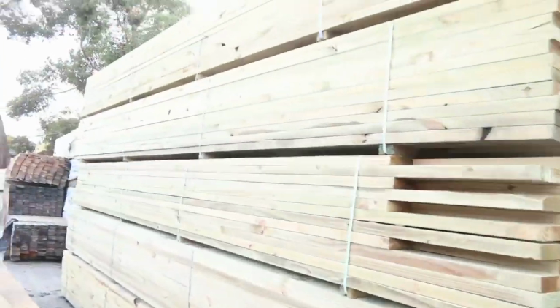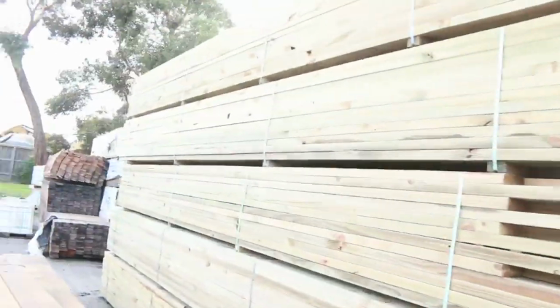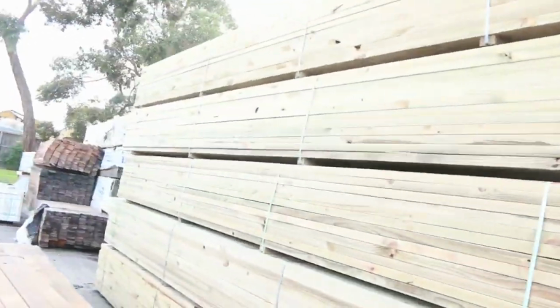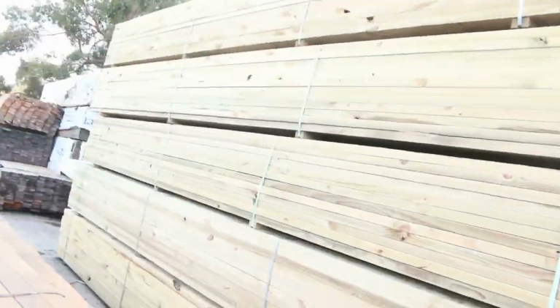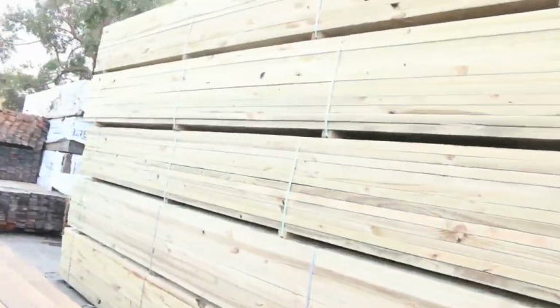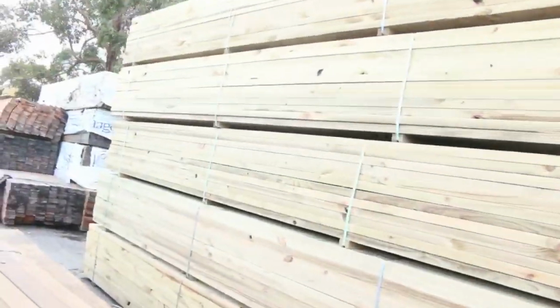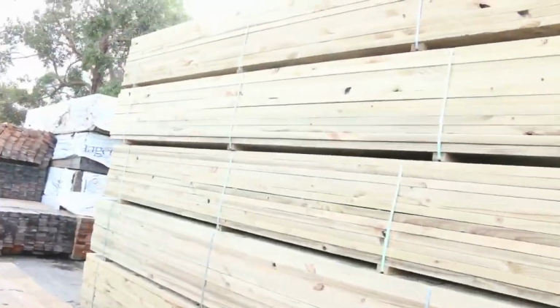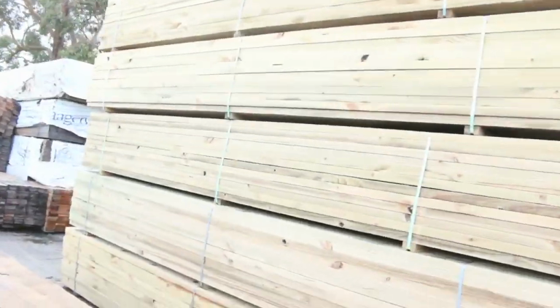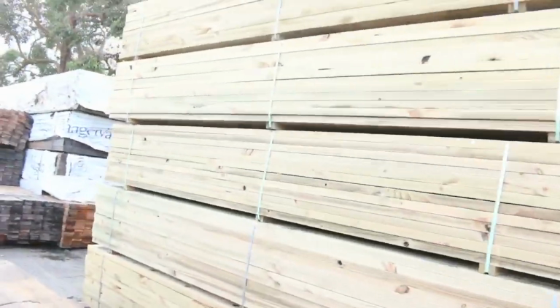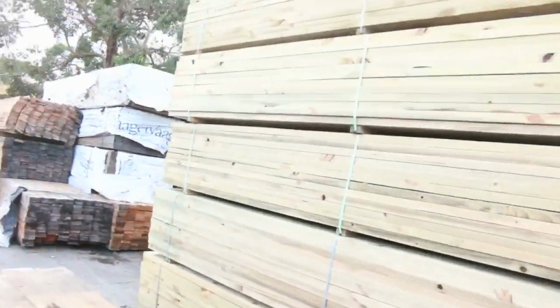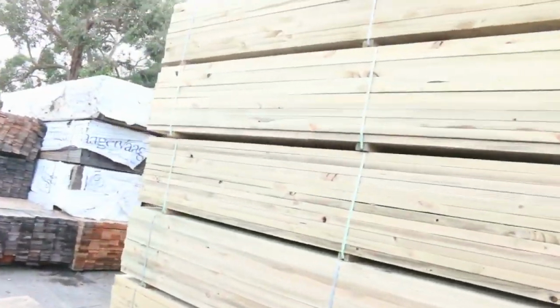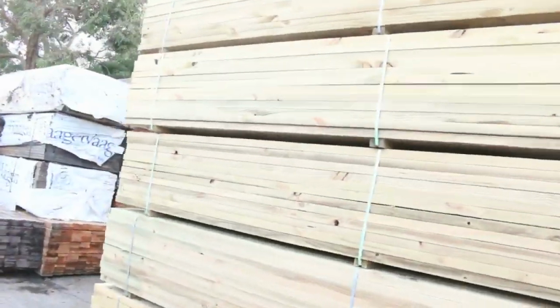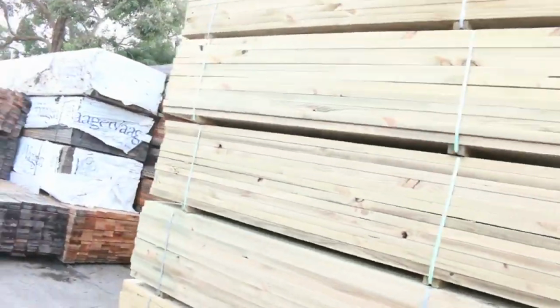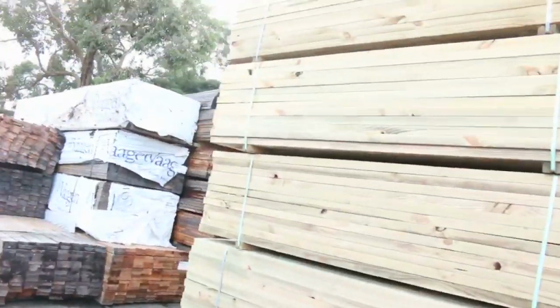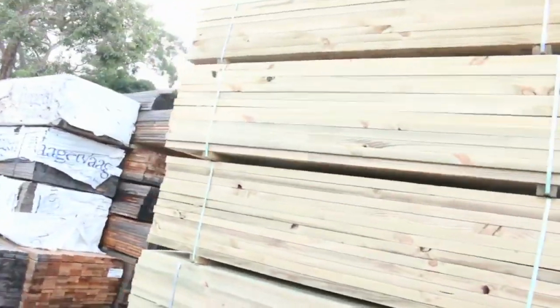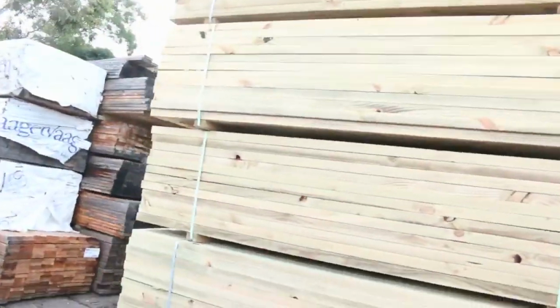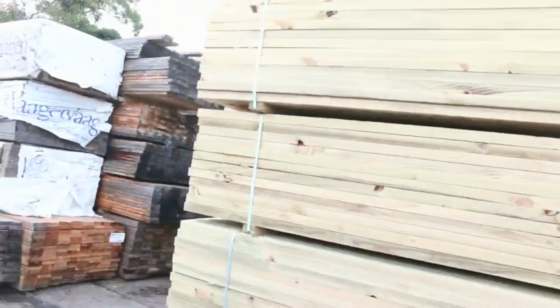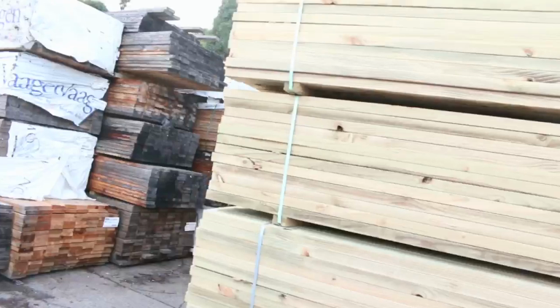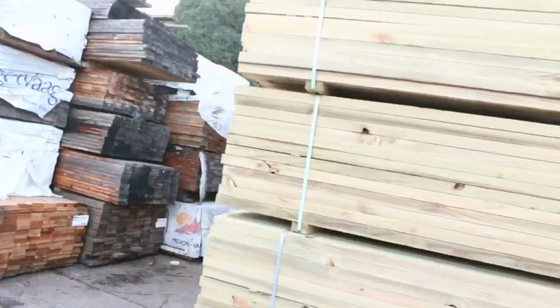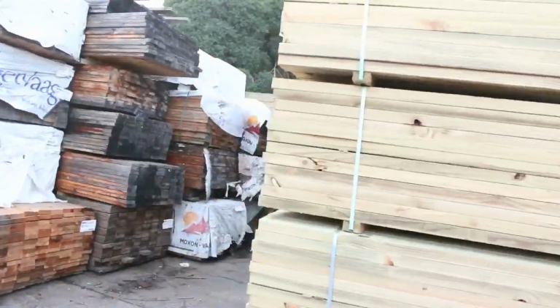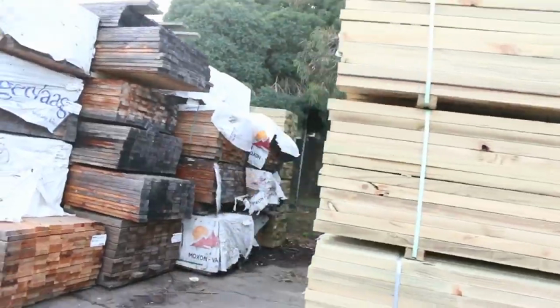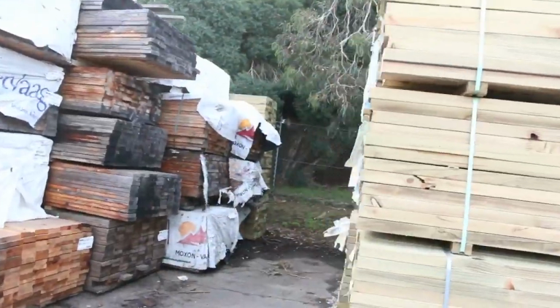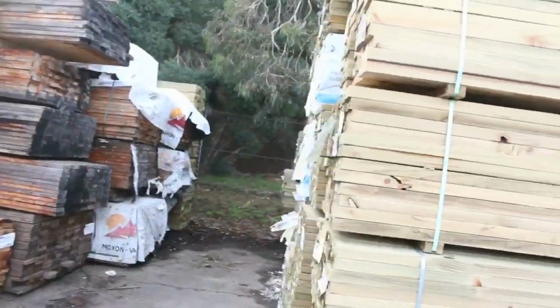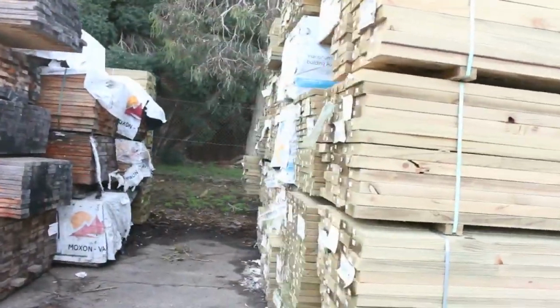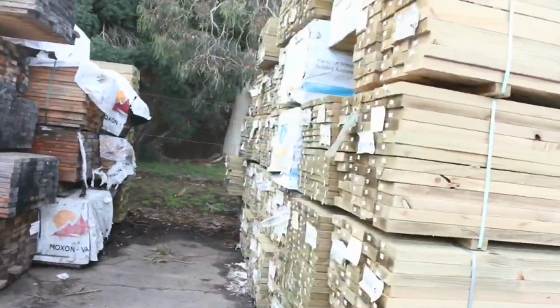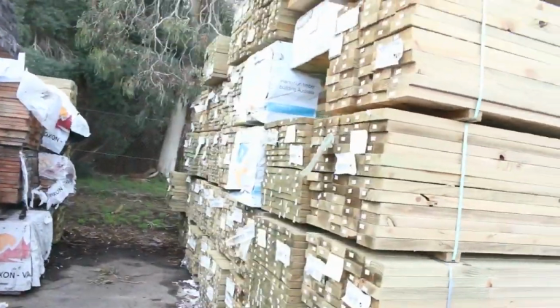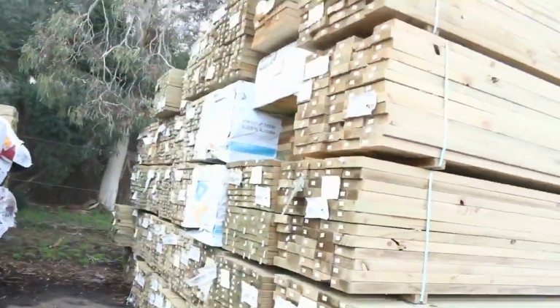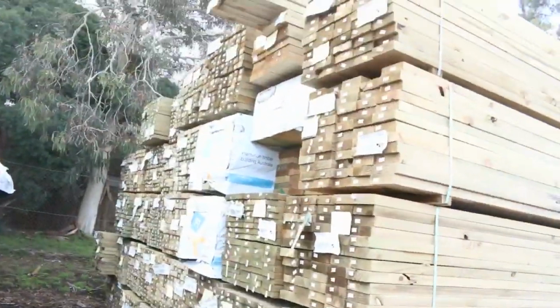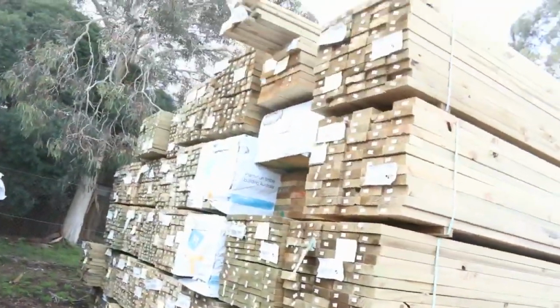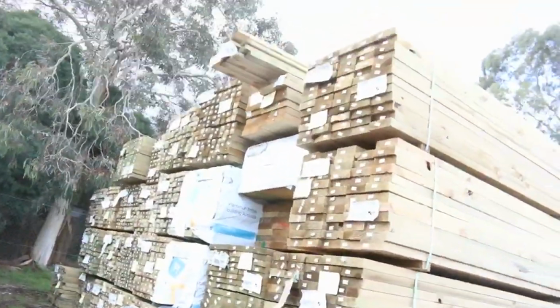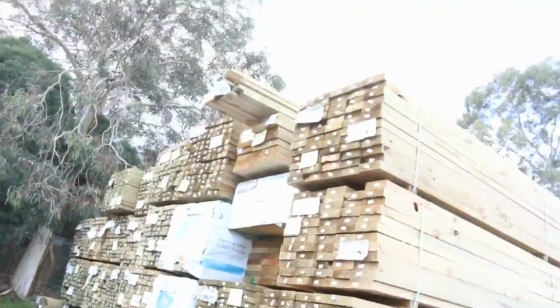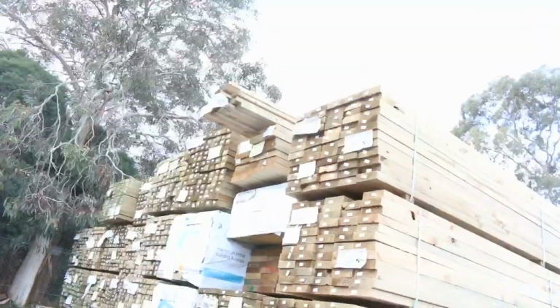Big heaps of treated pine. Plenty of fresh stock in this week, especially all the treated pine — have a look at it all, just fantastic looking stock.